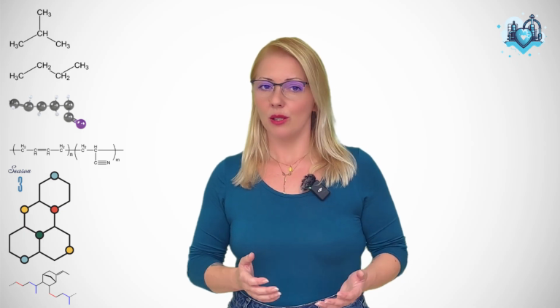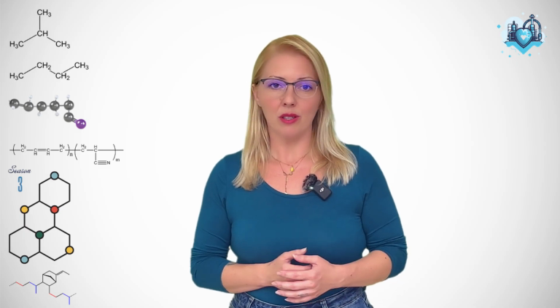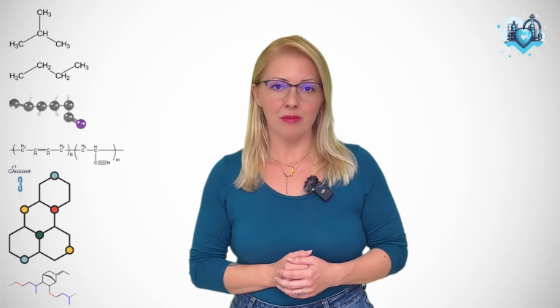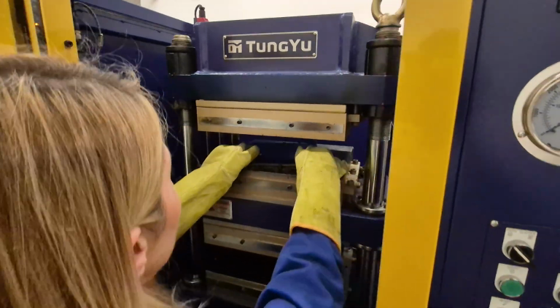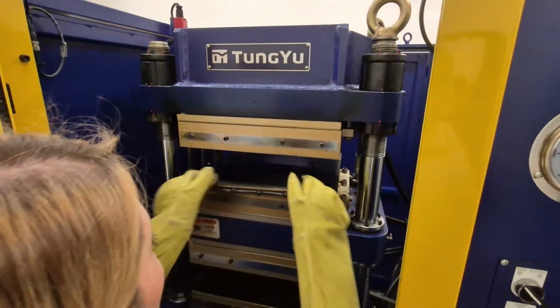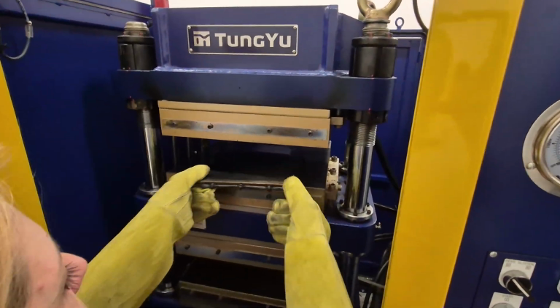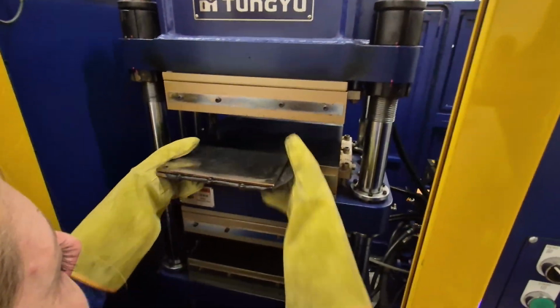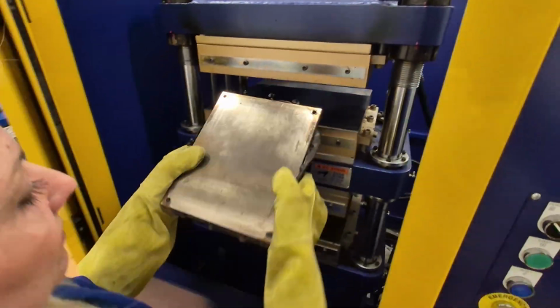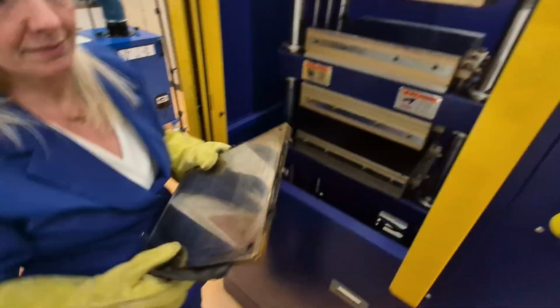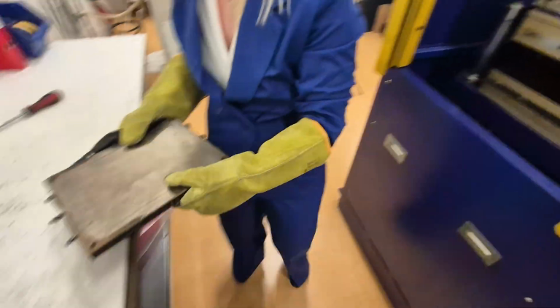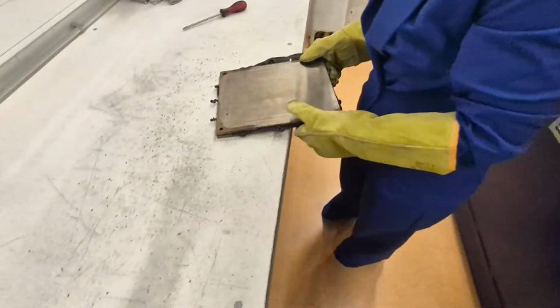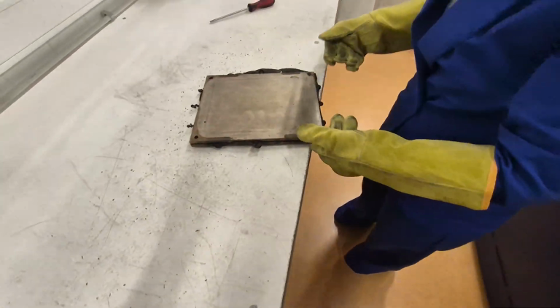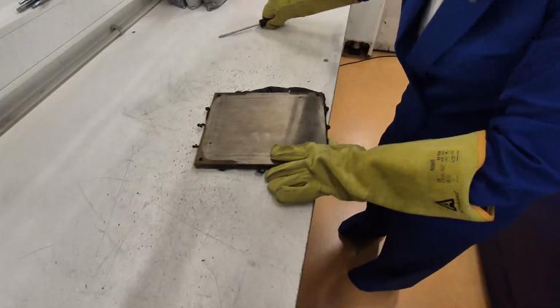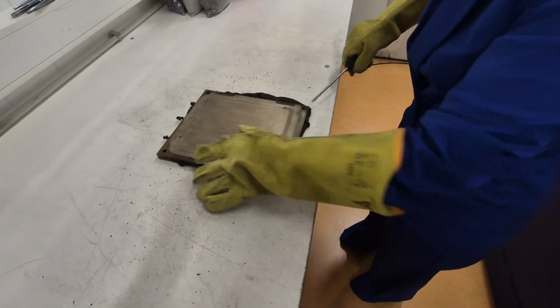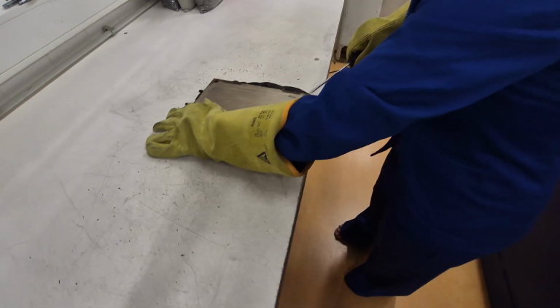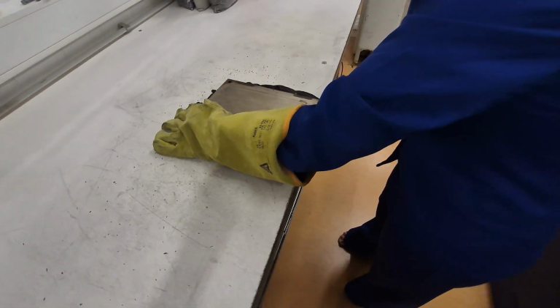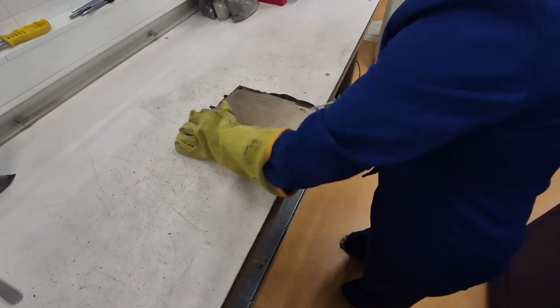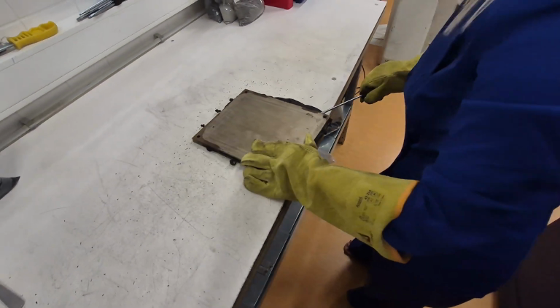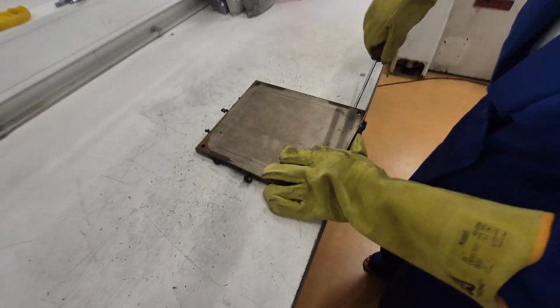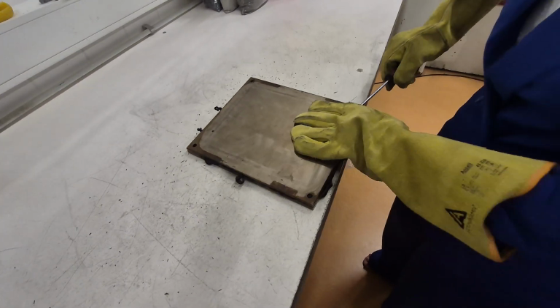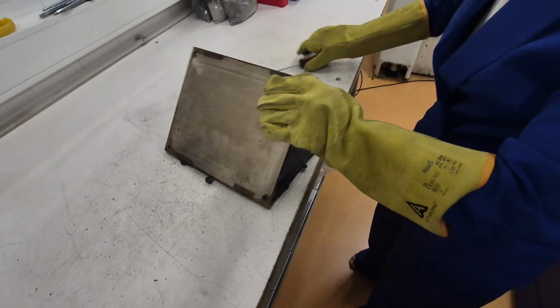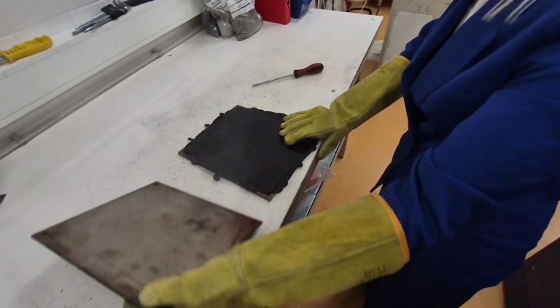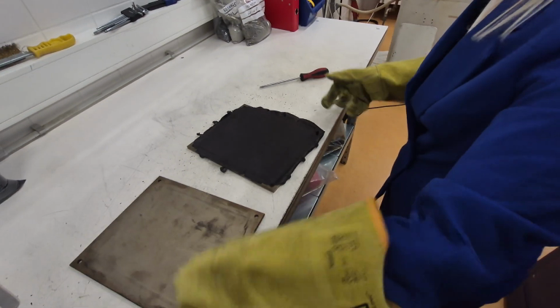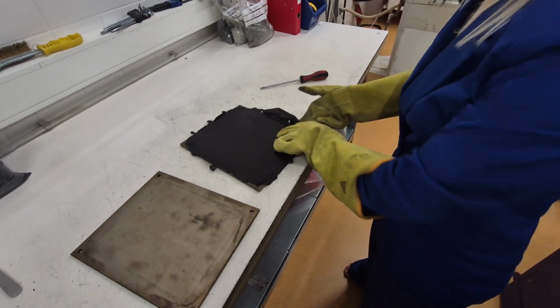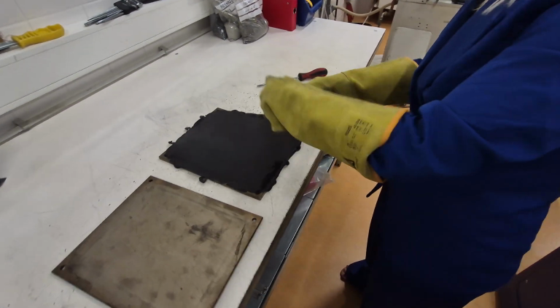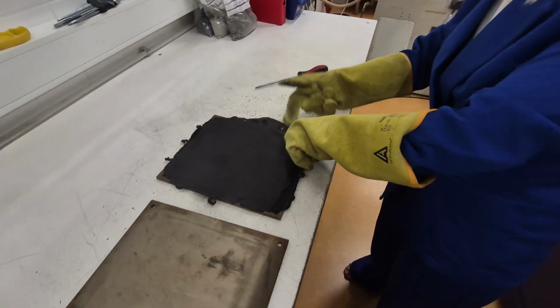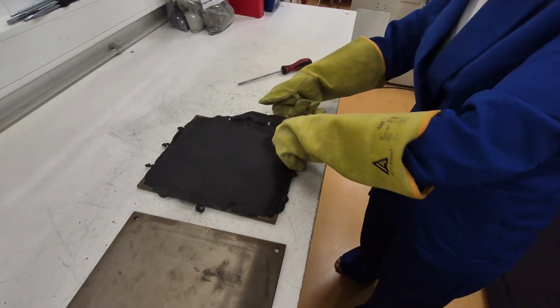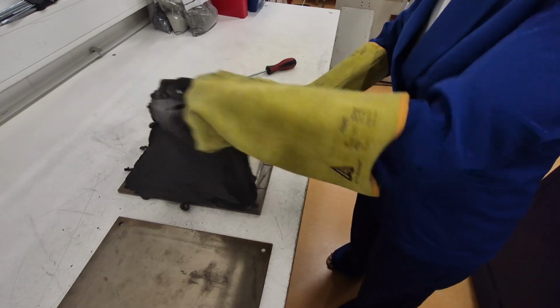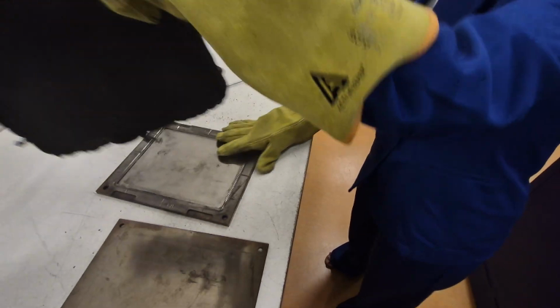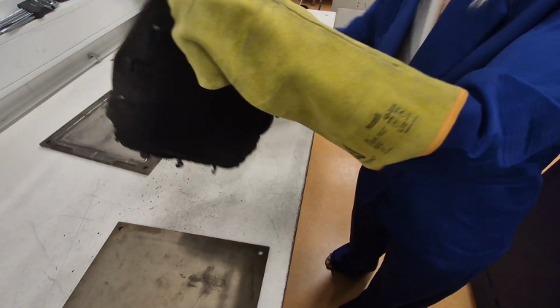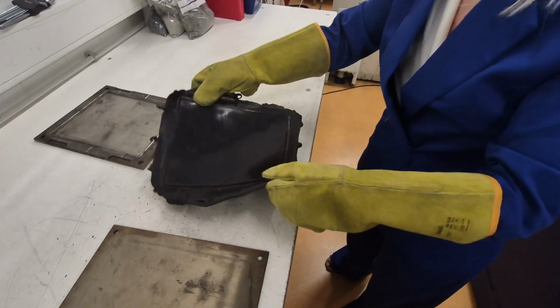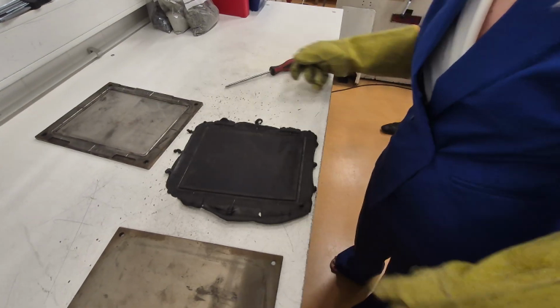A good rule of thumb is to take the T90 from the MDR and add about 20 to 30% to account for heat transfer into the bulk of the part. So if your MDR says T90 is 8 minutes, you would probably start with 10 minutes in the press.